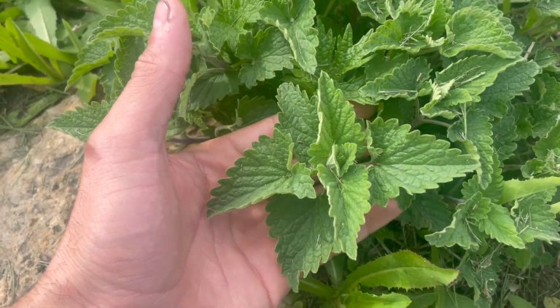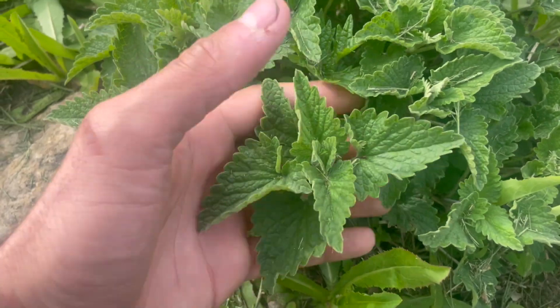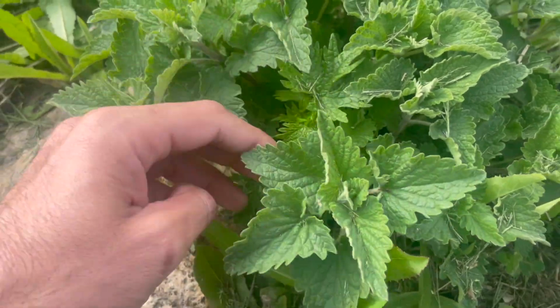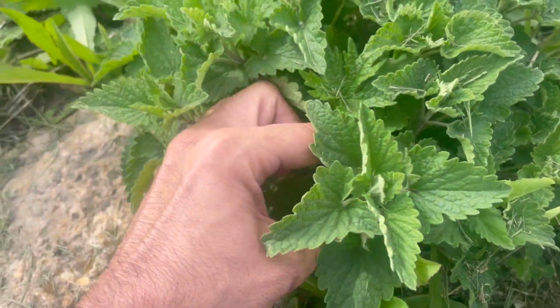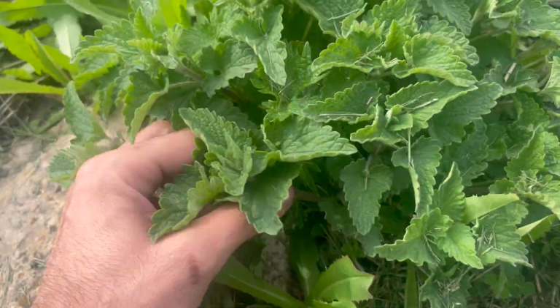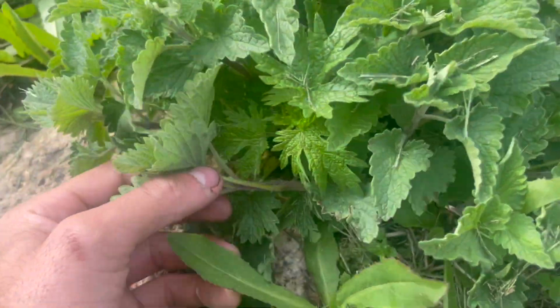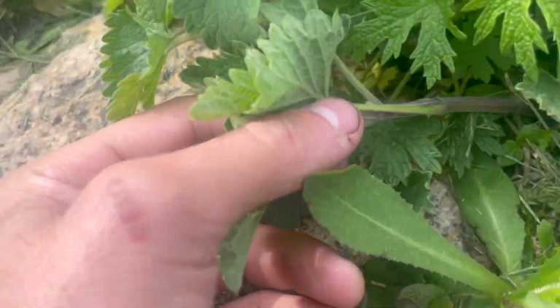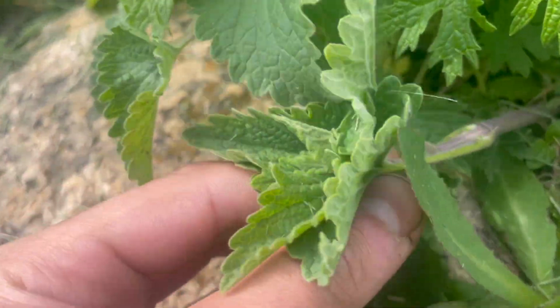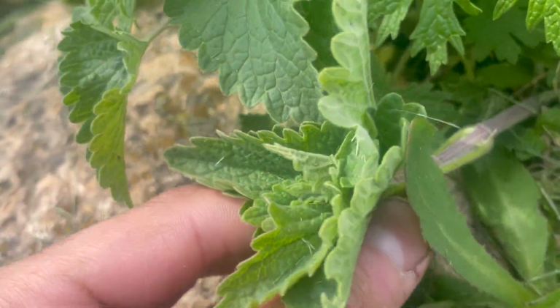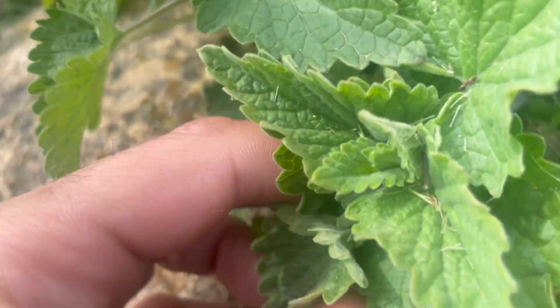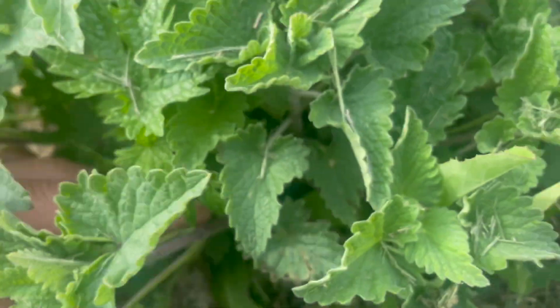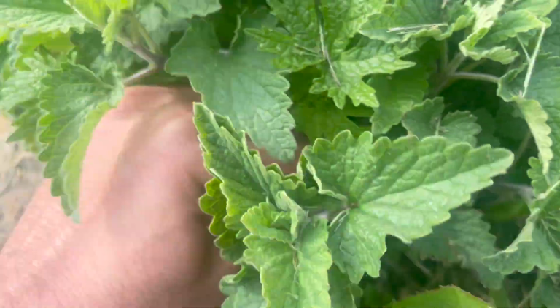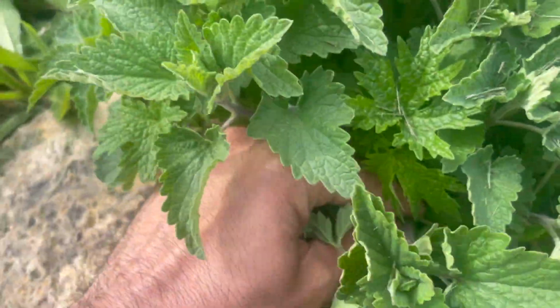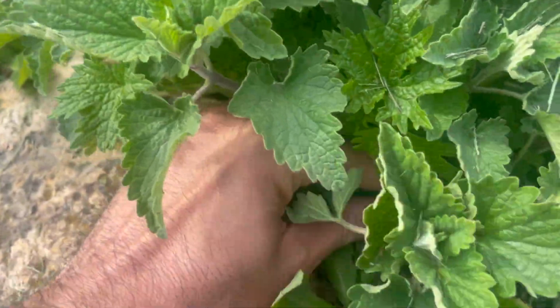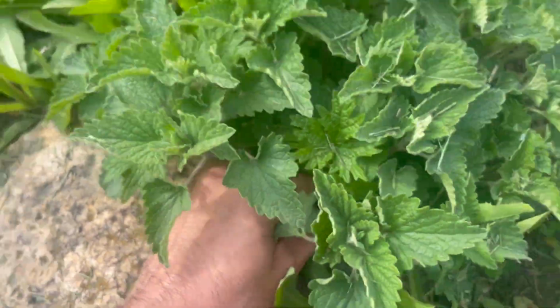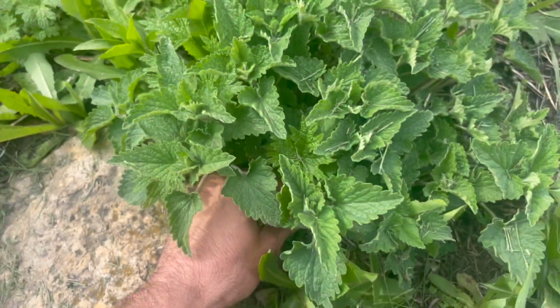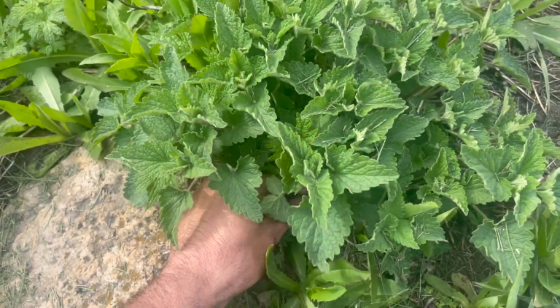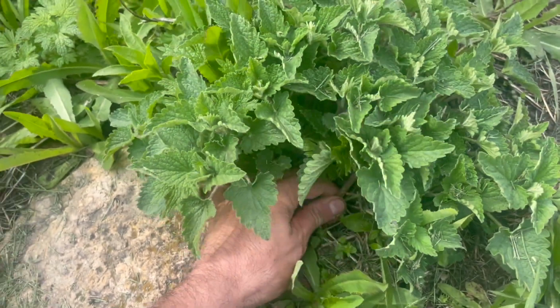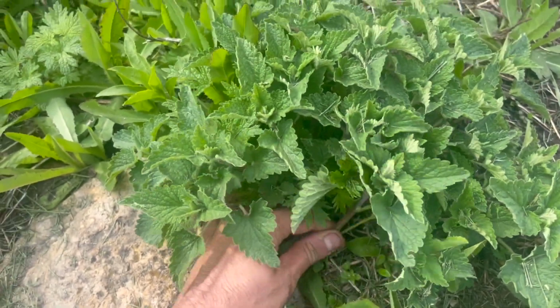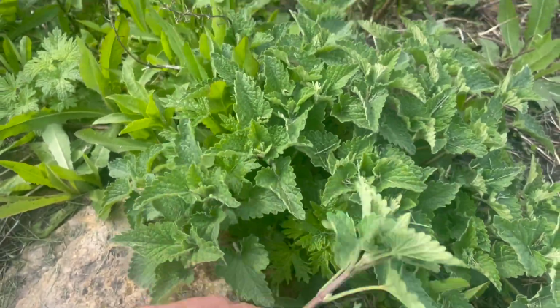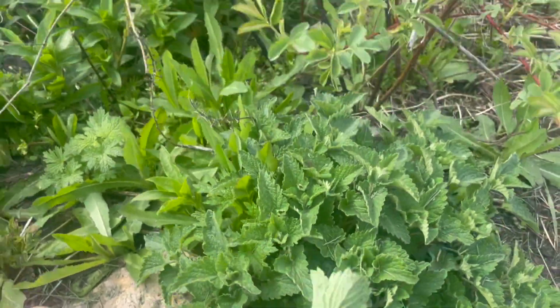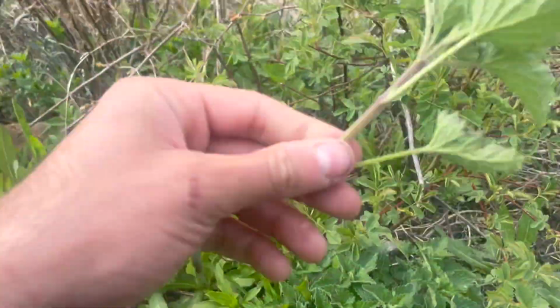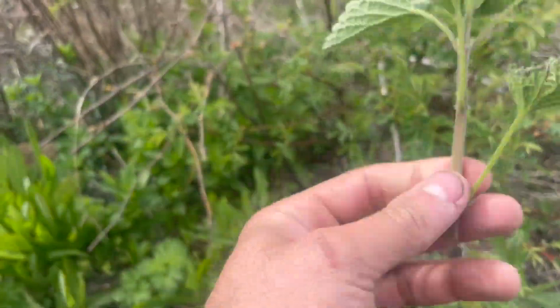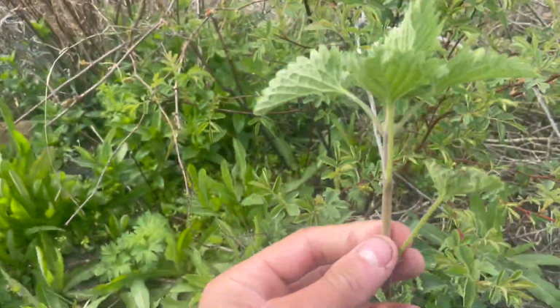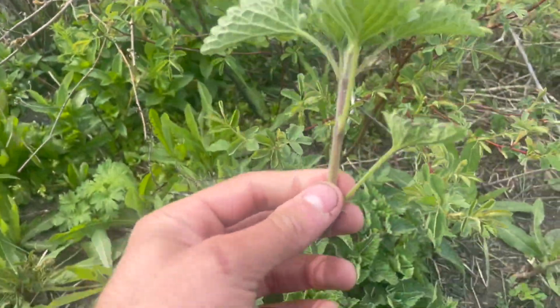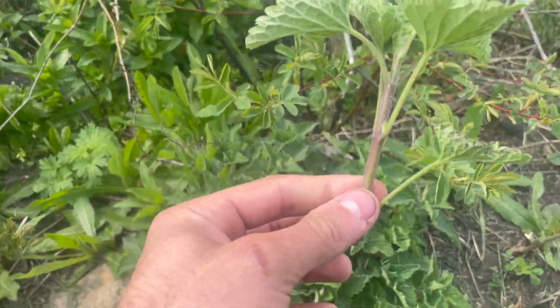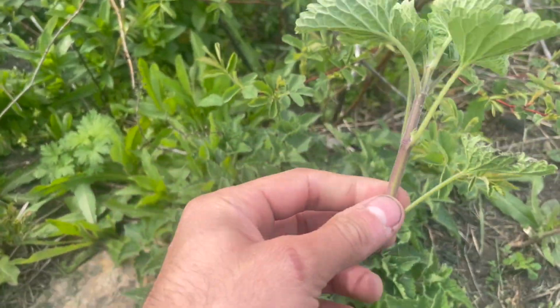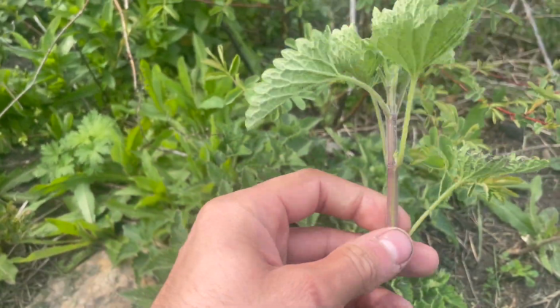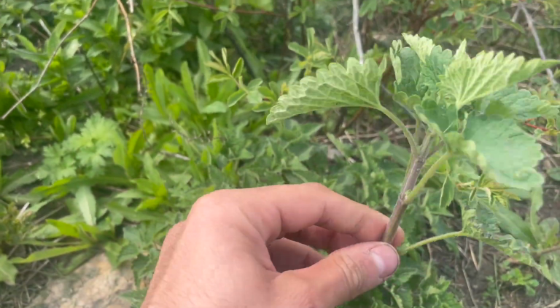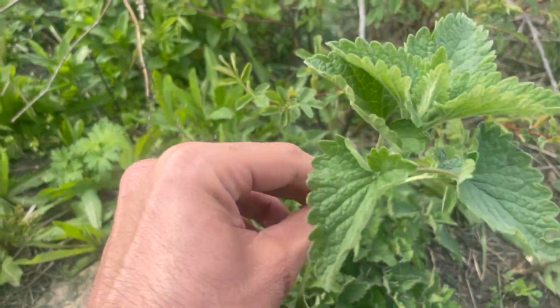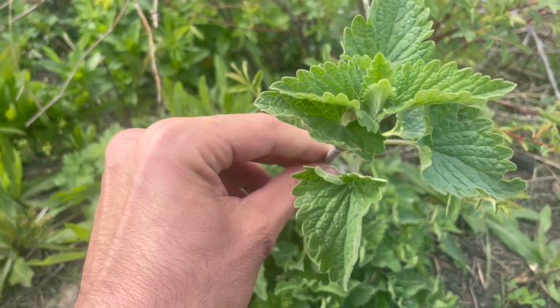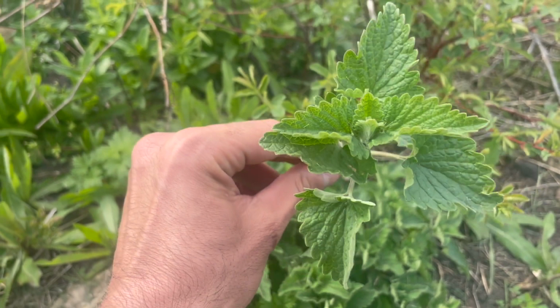Catnip has traditionally been used for a variety of ailments, including fevers, indigestion, as a sedative, and for stomach cramps. However, upon the expansion of modern medicine, it has fallen out of favor.